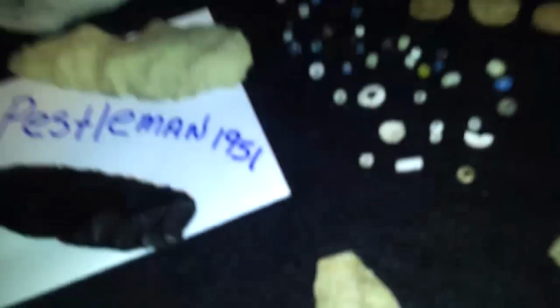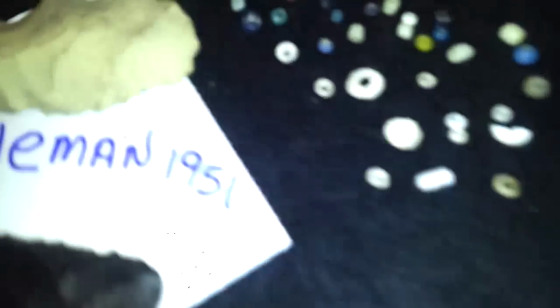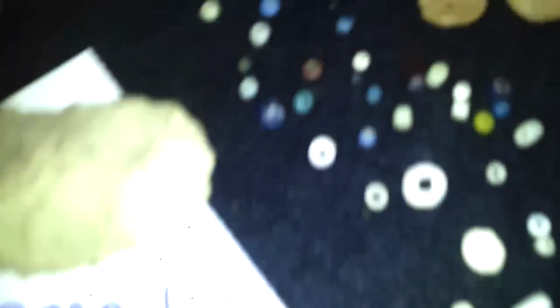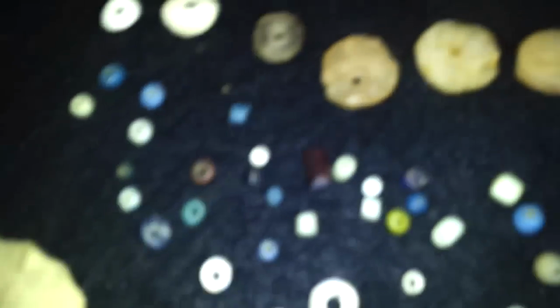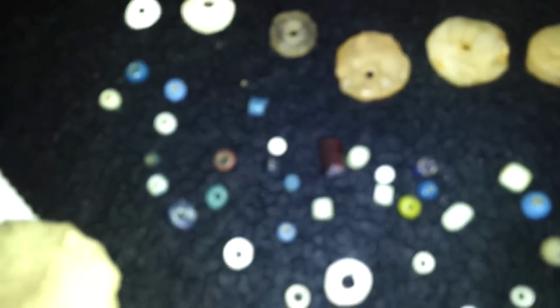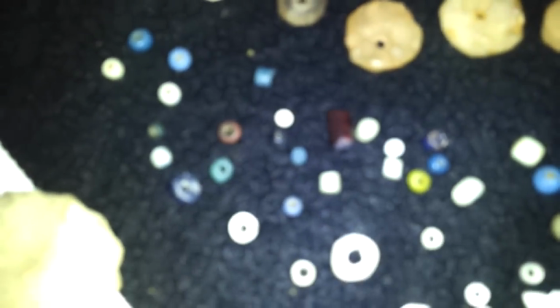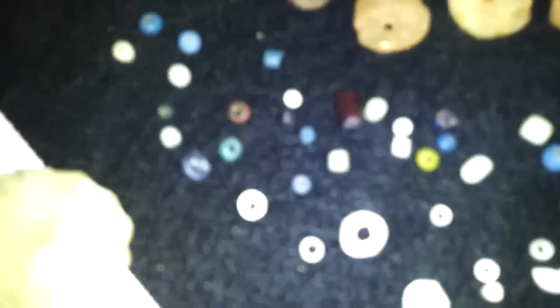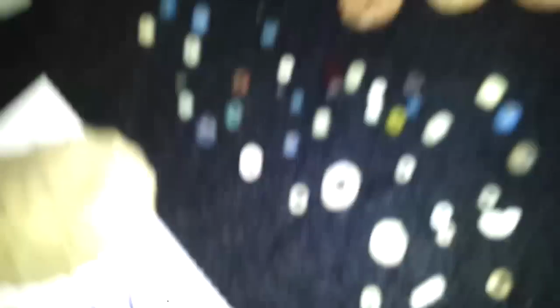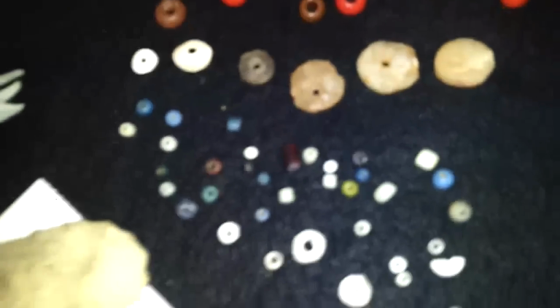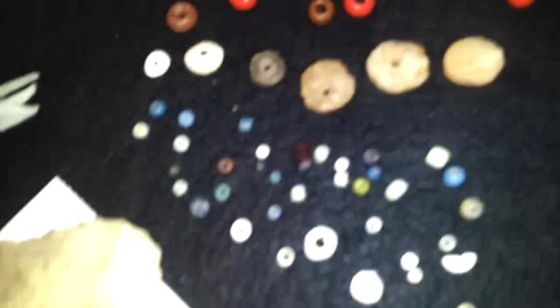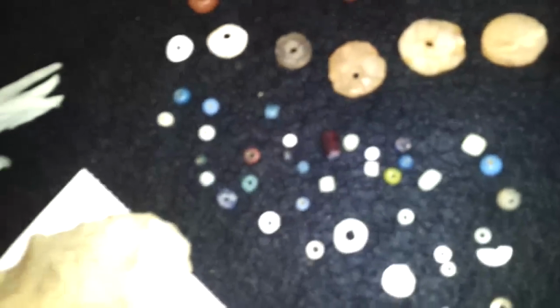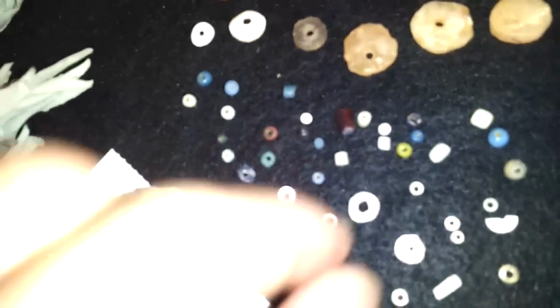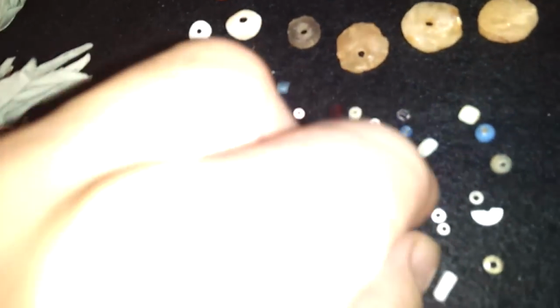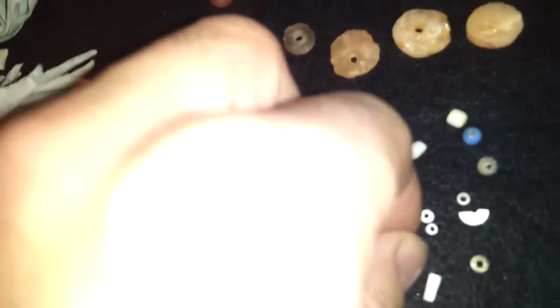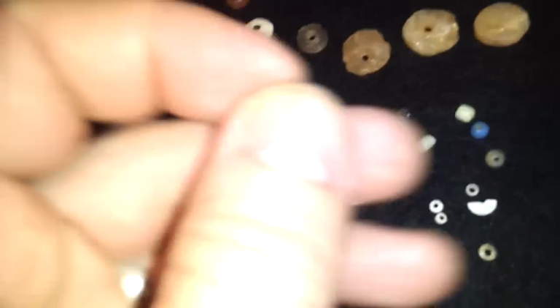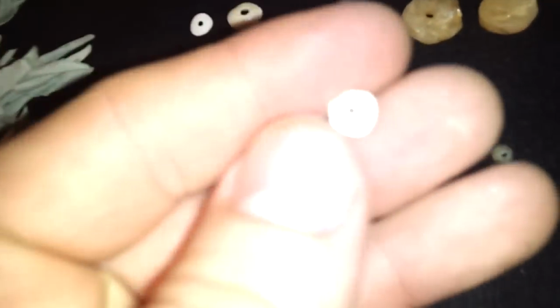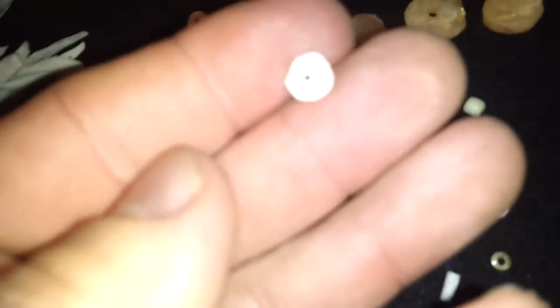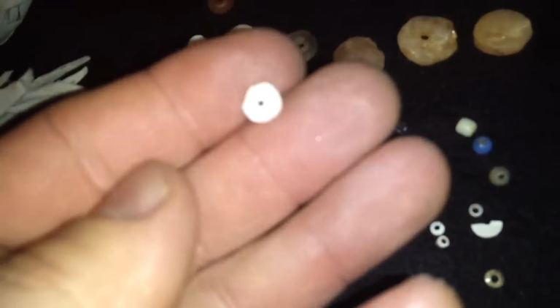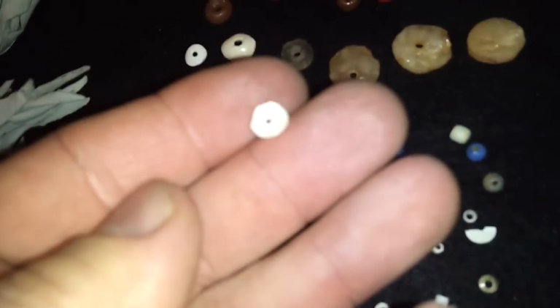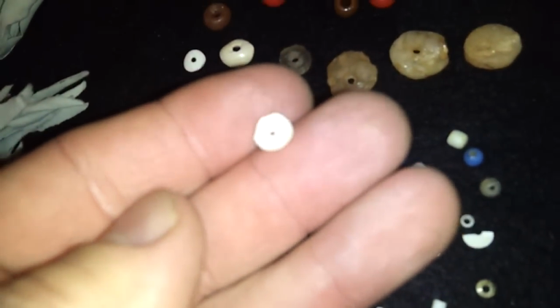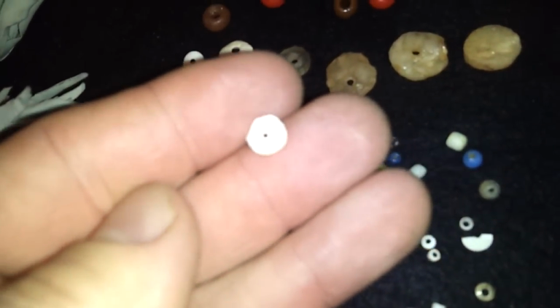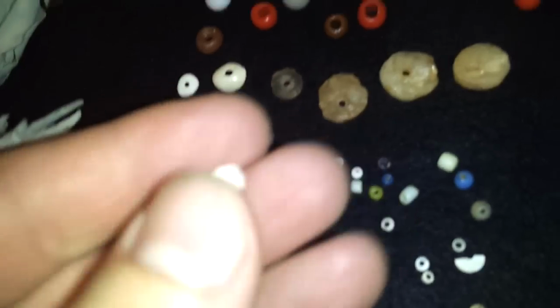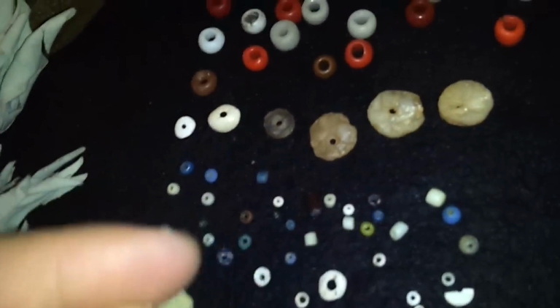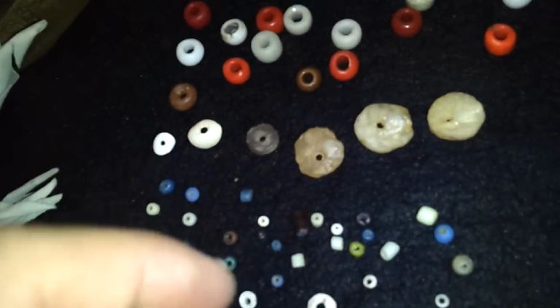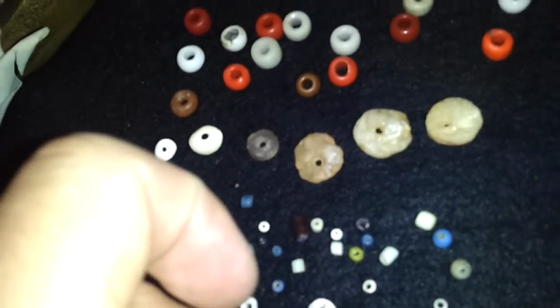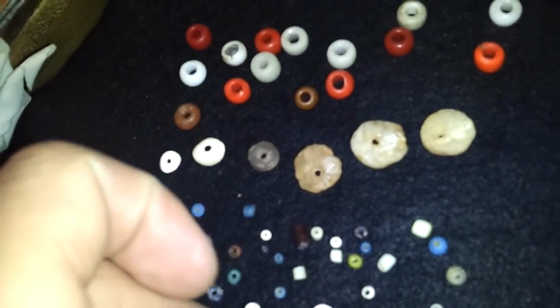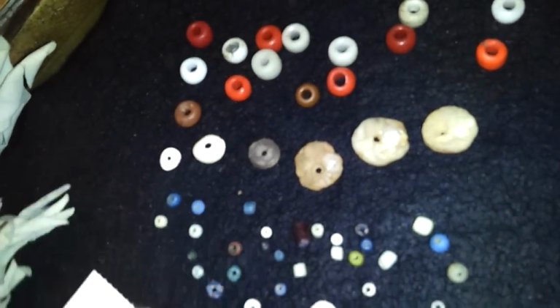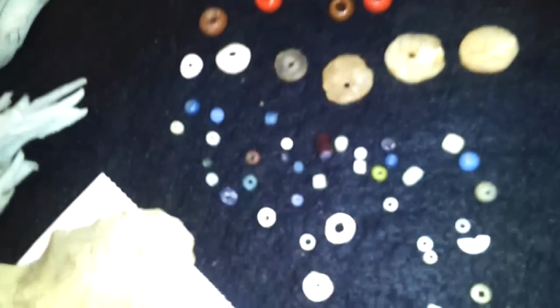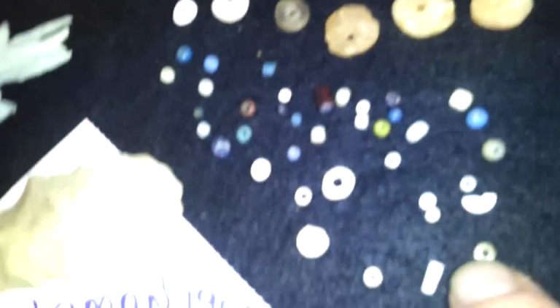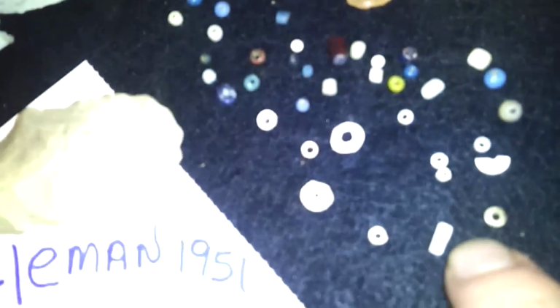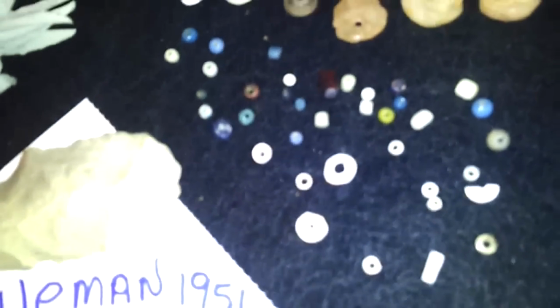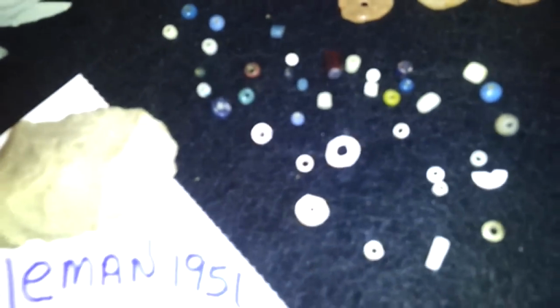You got the little mini seed beads — that's one of my favorite ones. And these little tiny shell beads. Some of these are really microscopic.